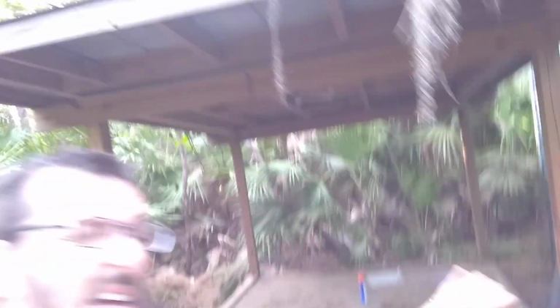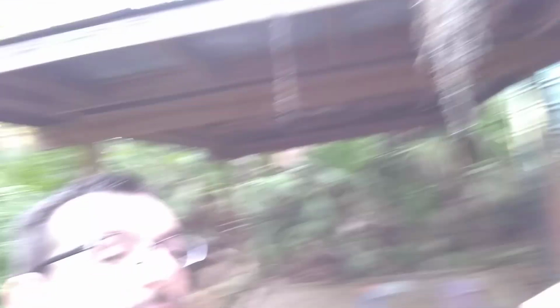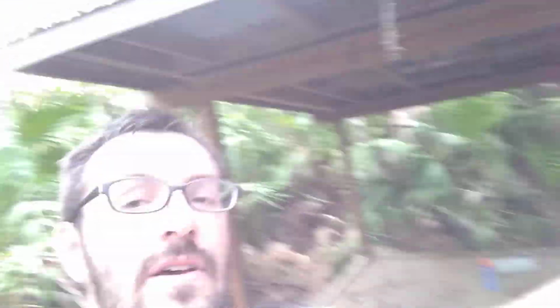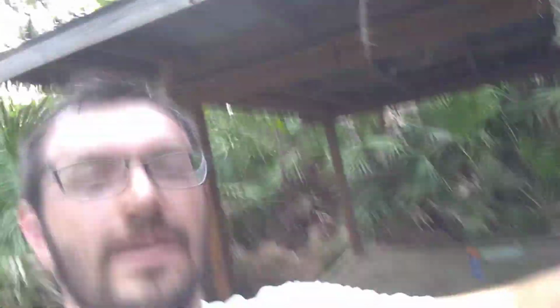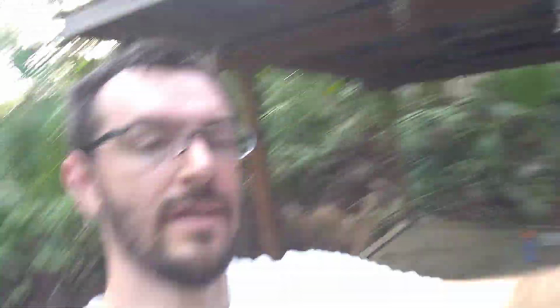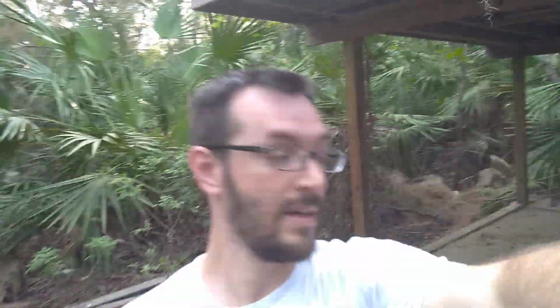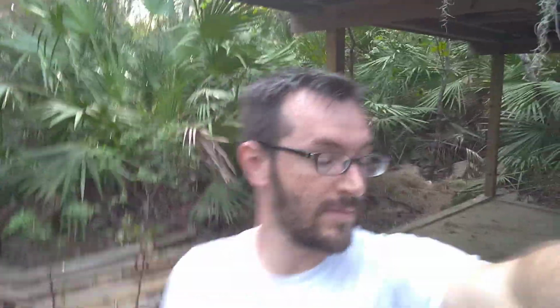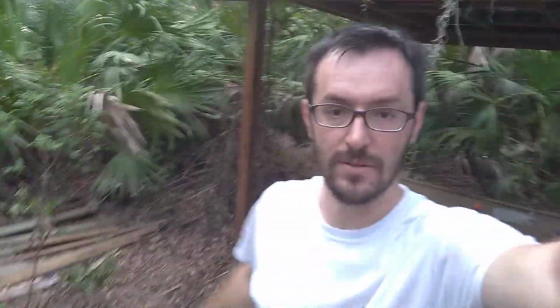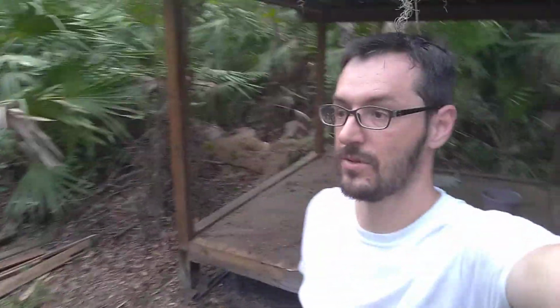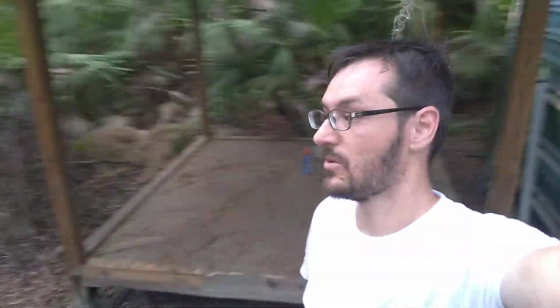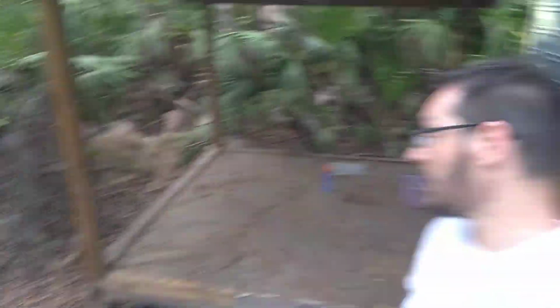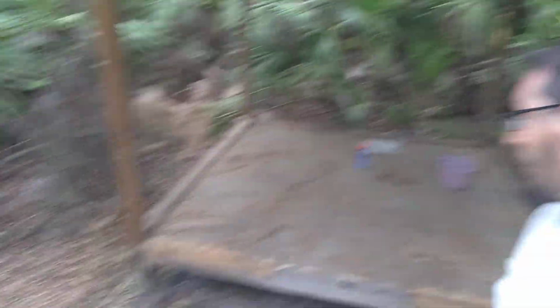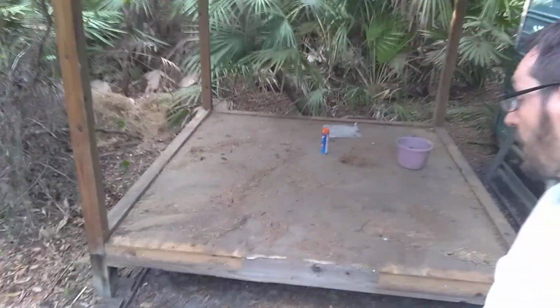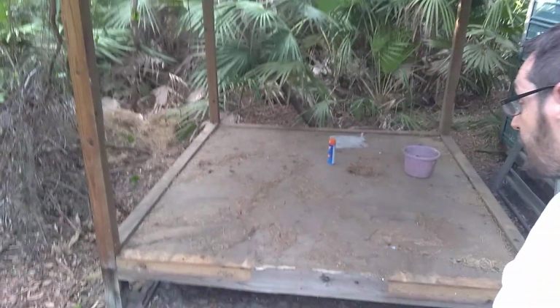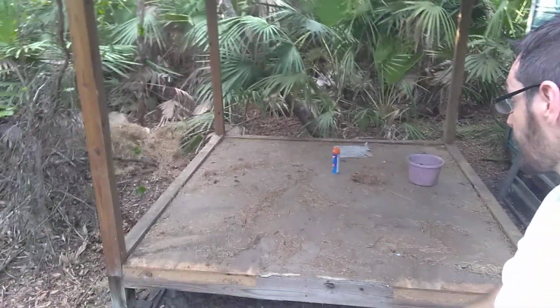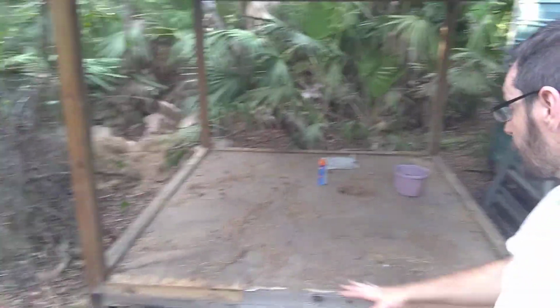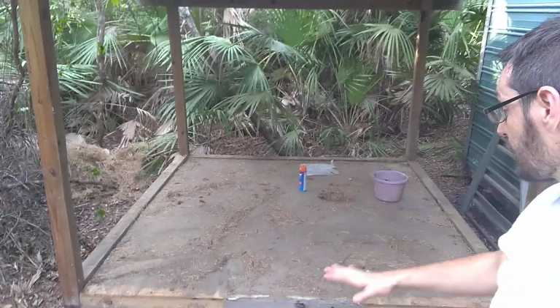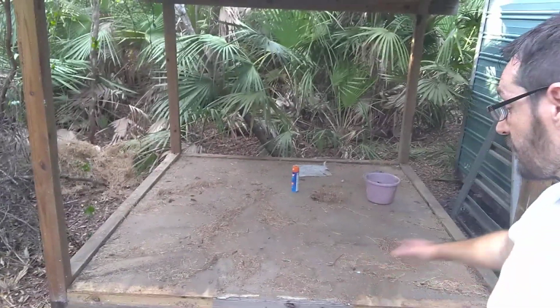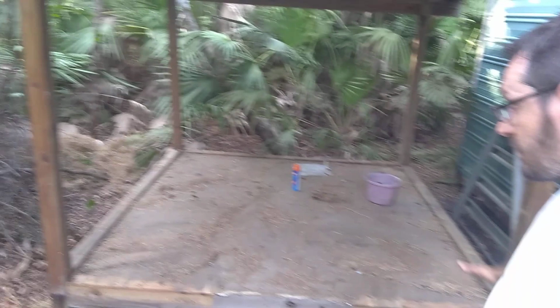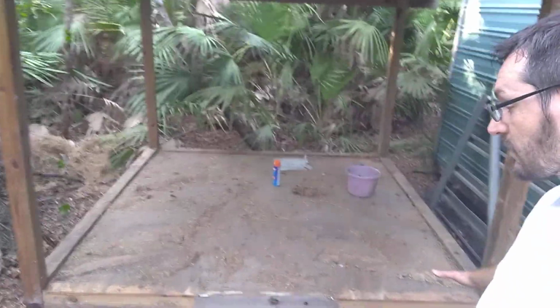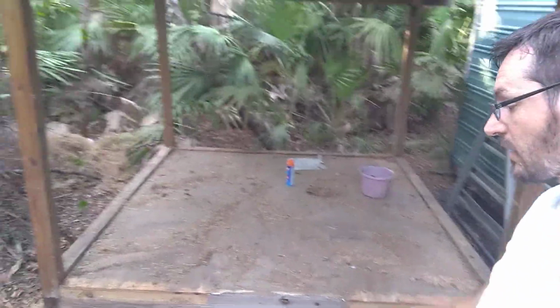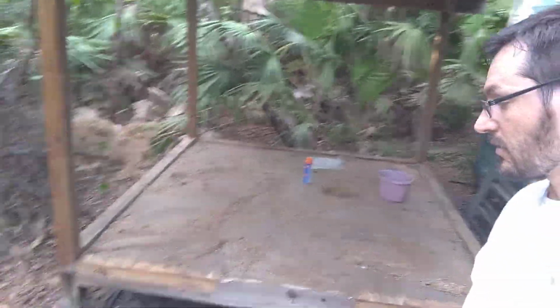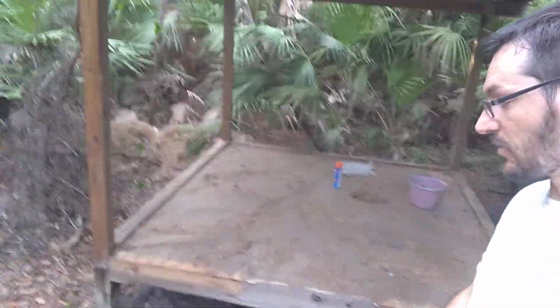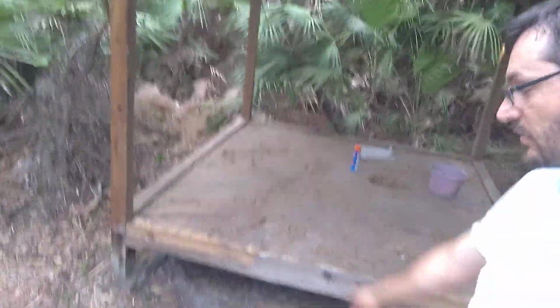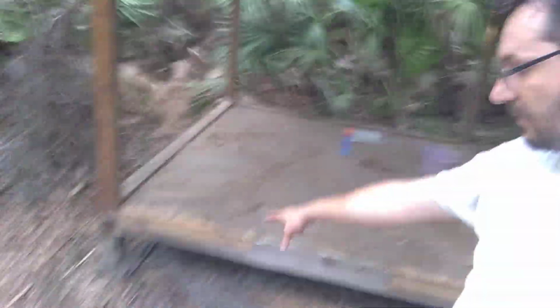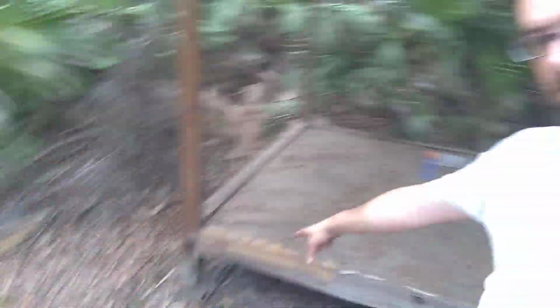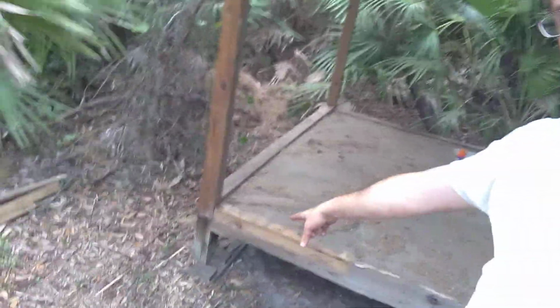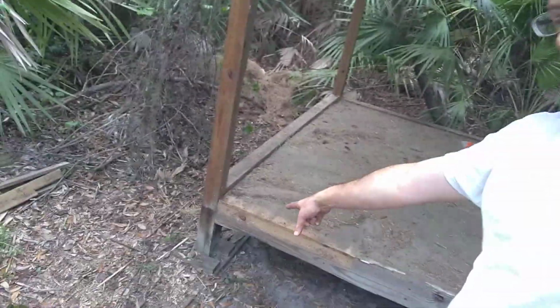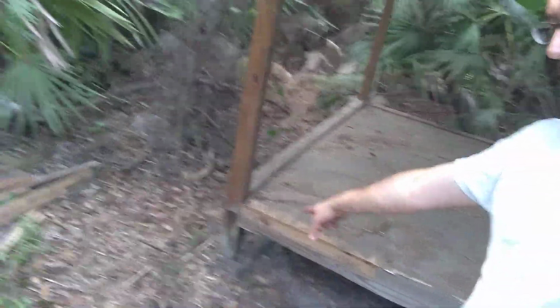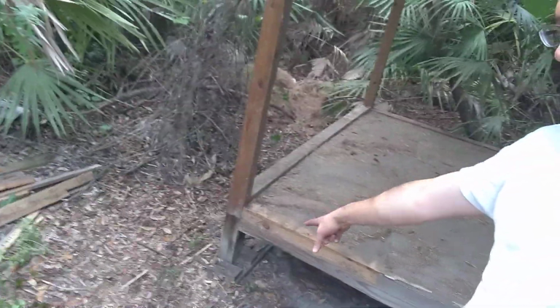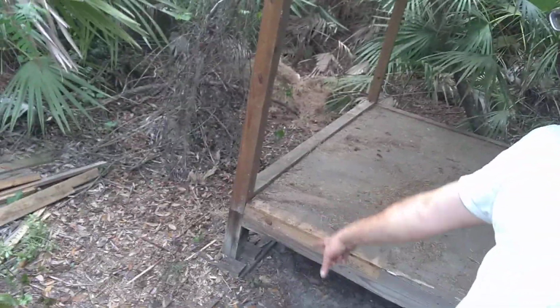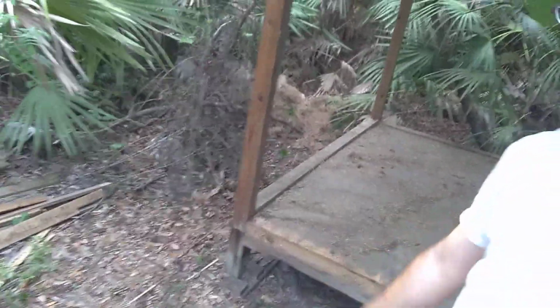How do I look? All sweaty. It's not even in the ground — it's got some concrete footers, so.